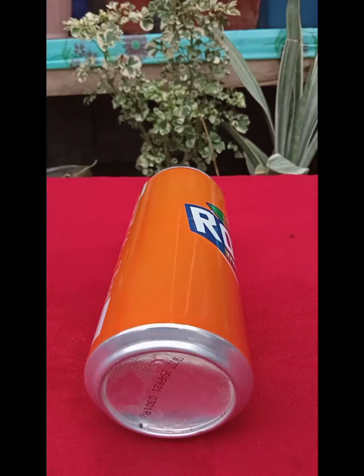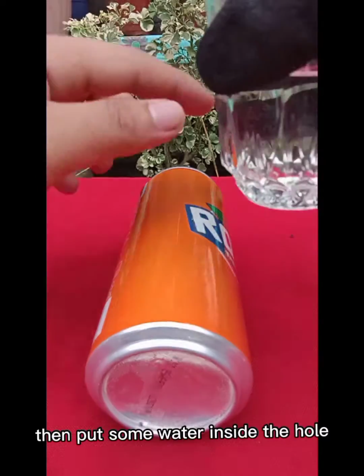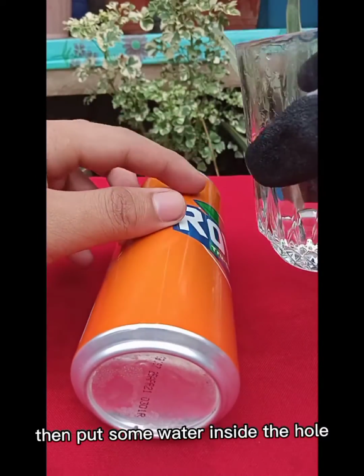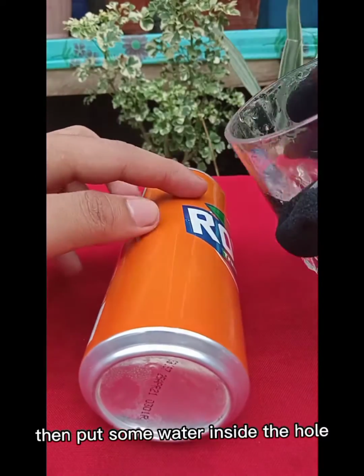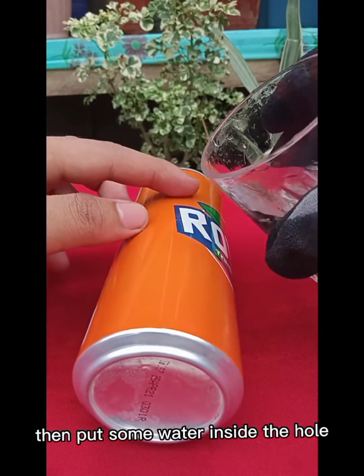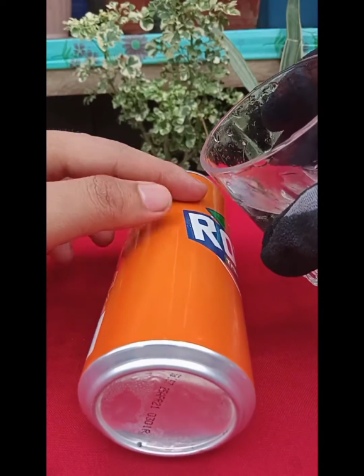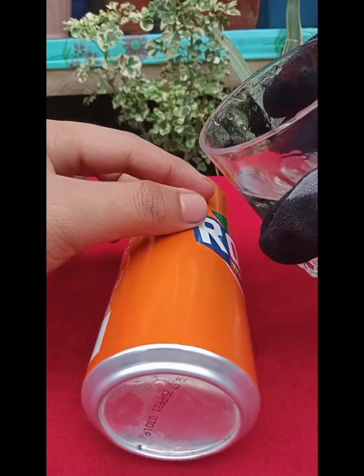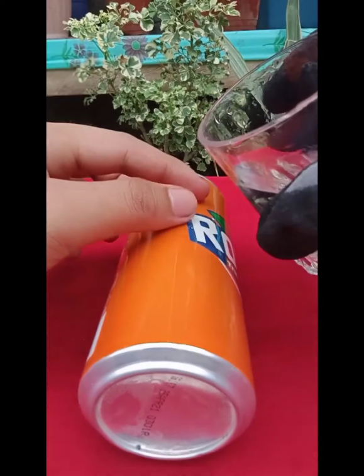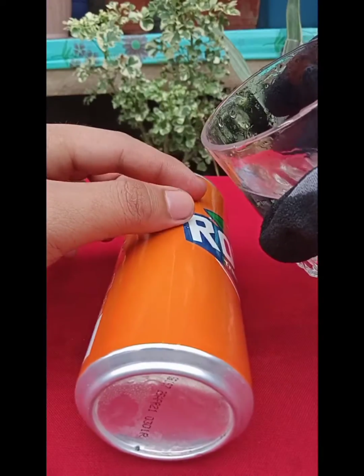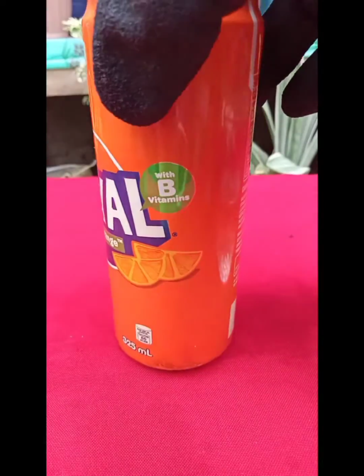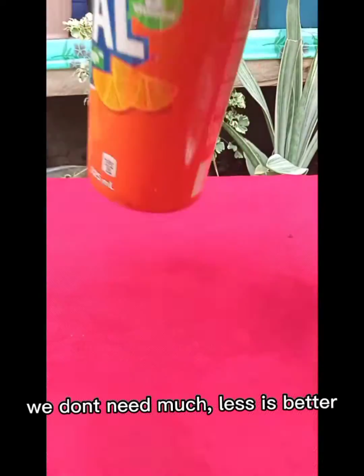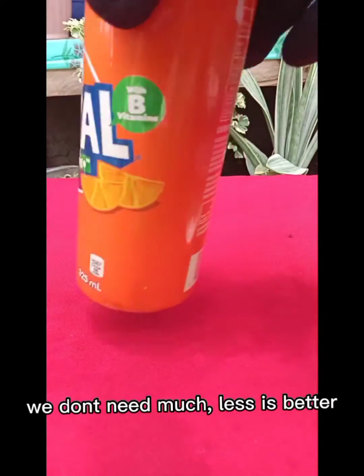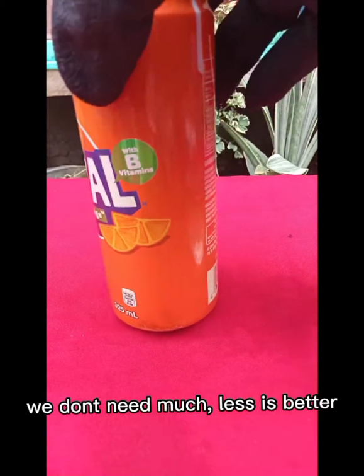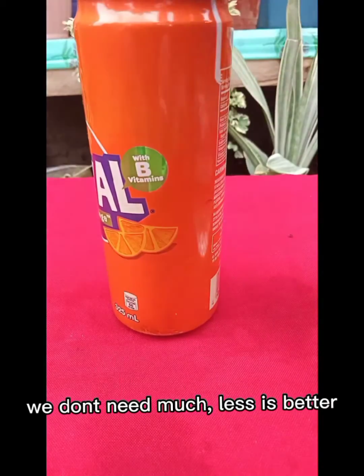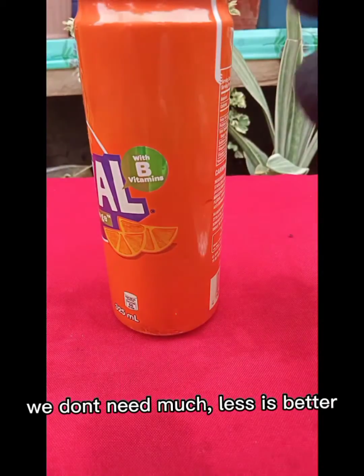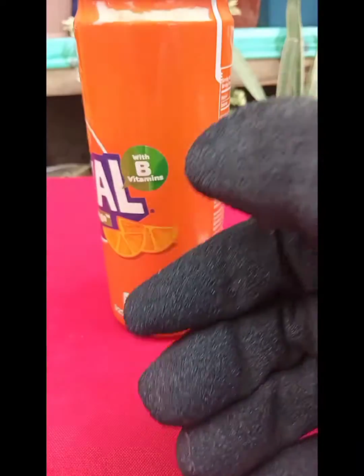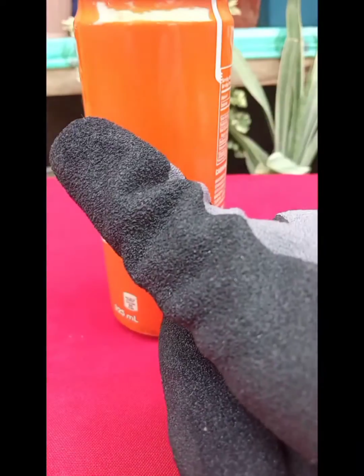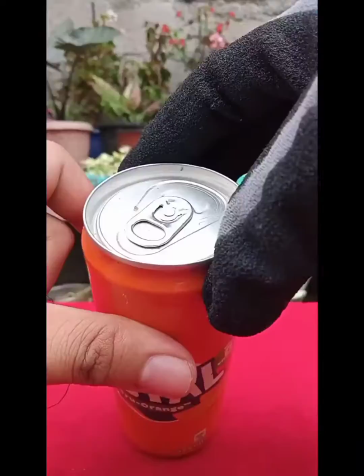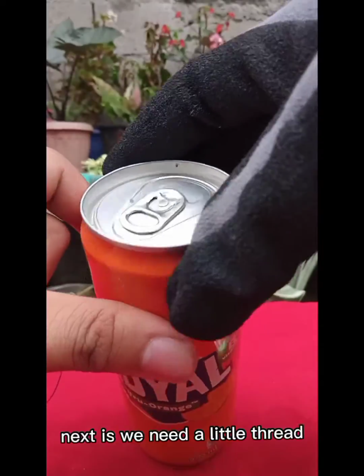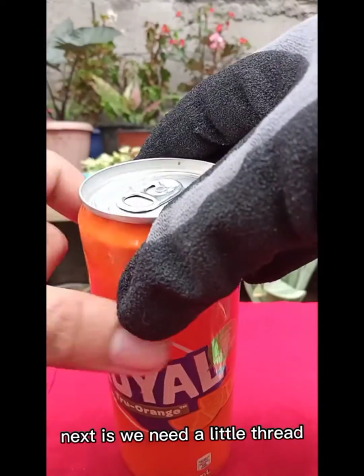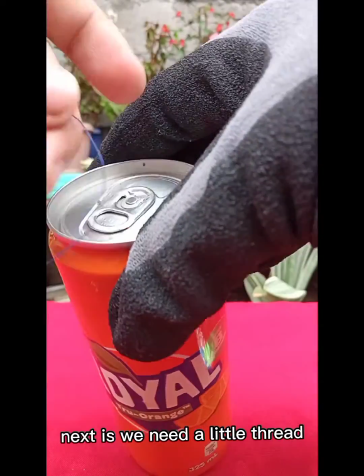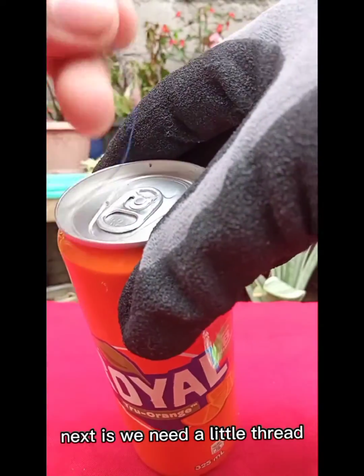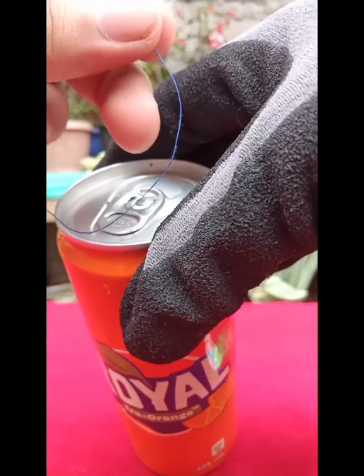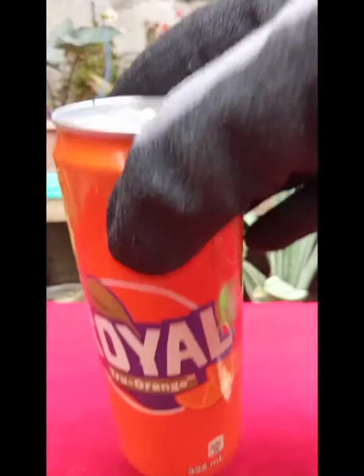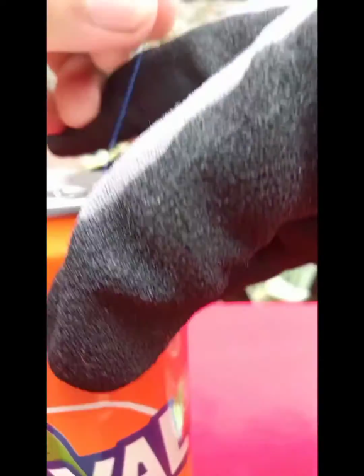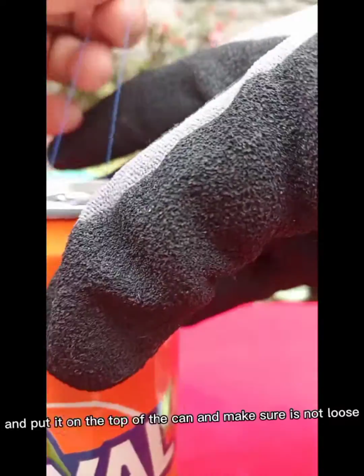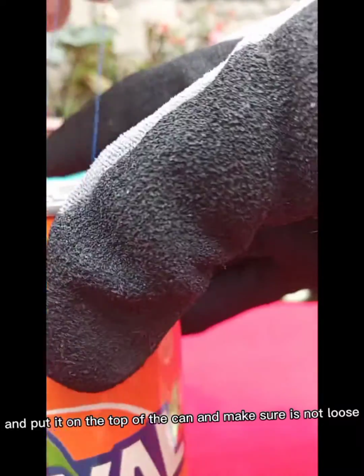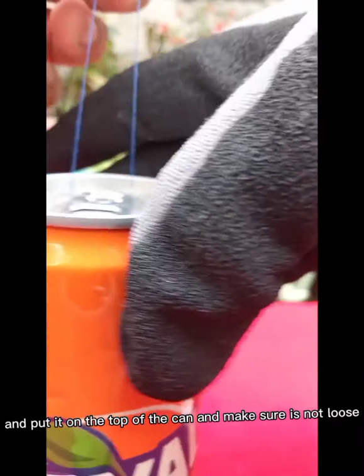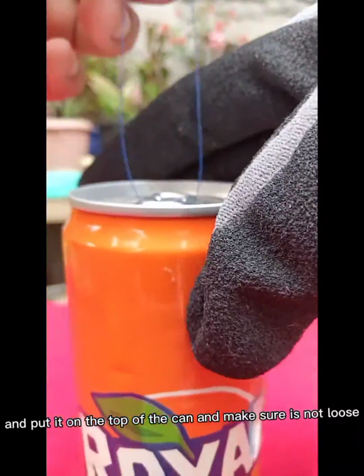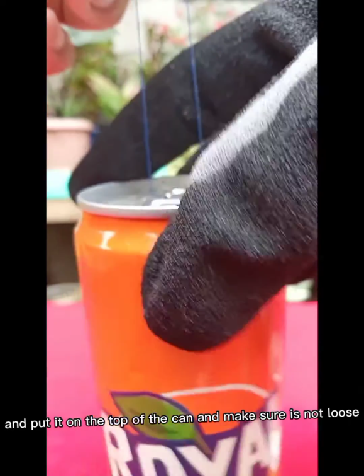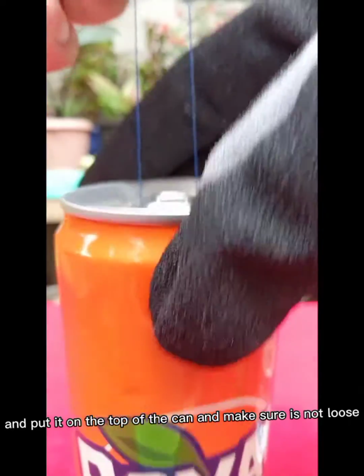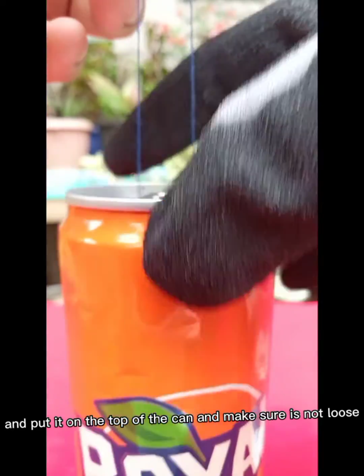Then put some water inside the hole. We don't need much — less is better. Next, we need a little thread. Put it on the top of the can and make sure it is not loose.